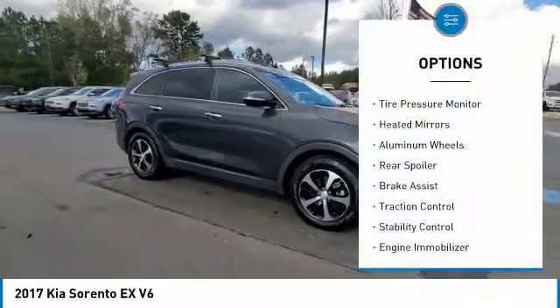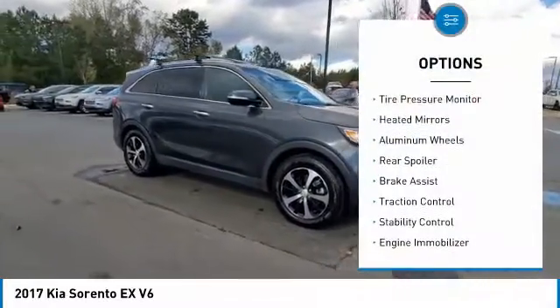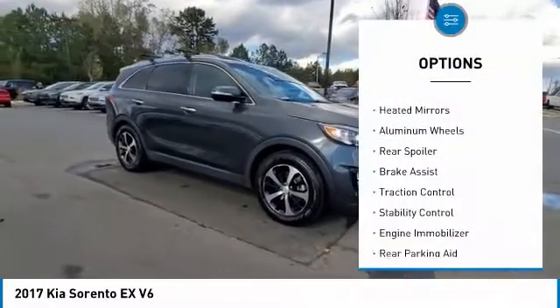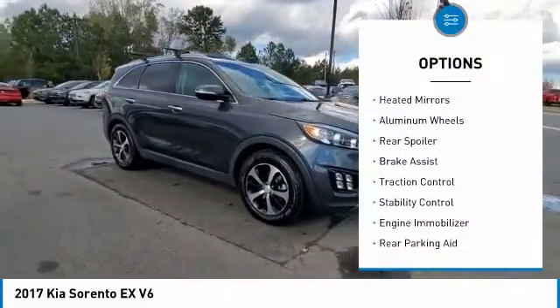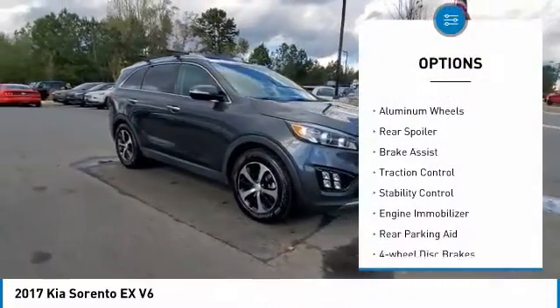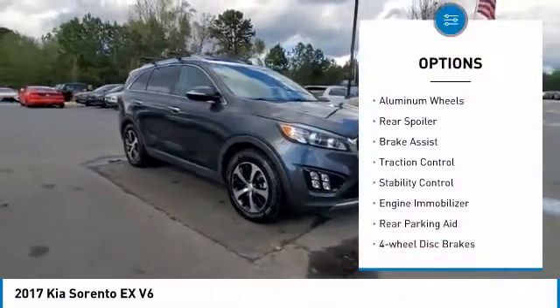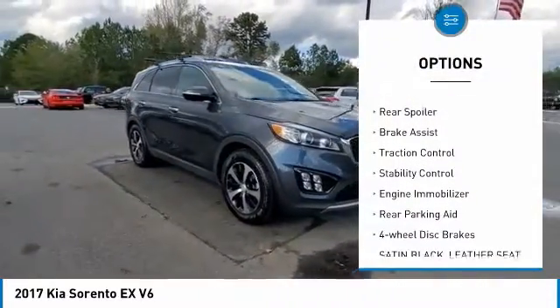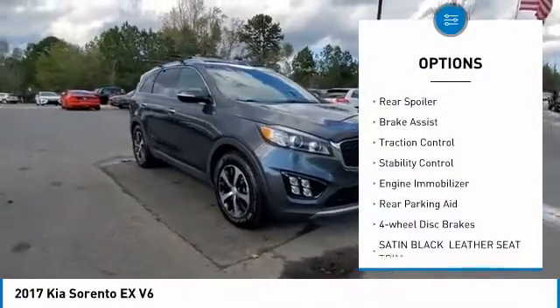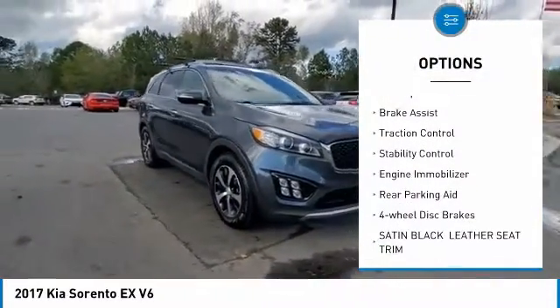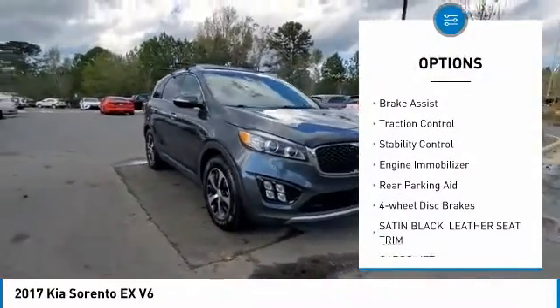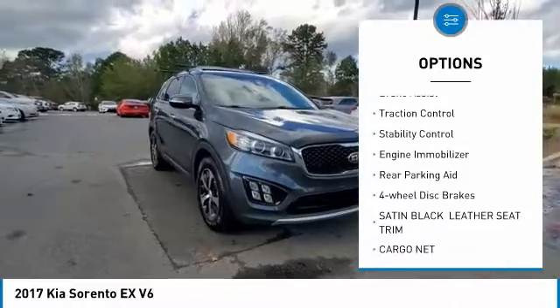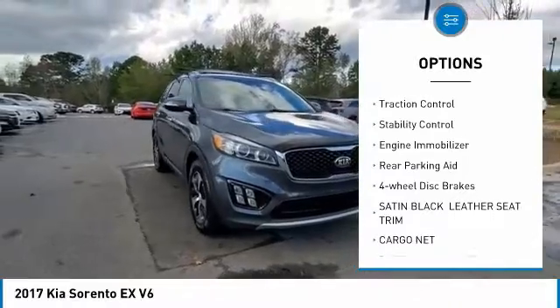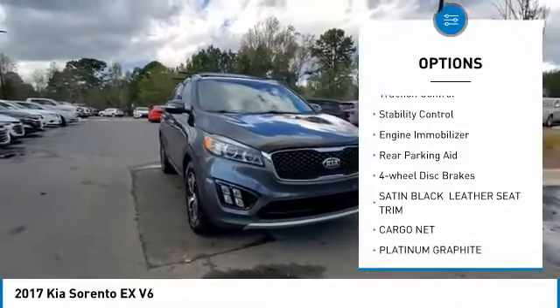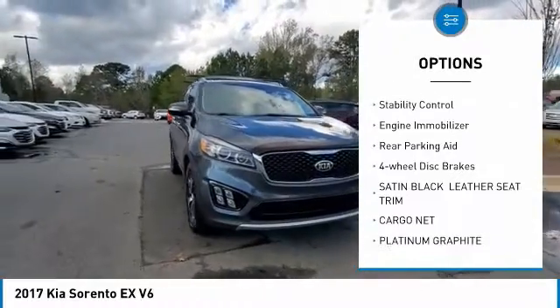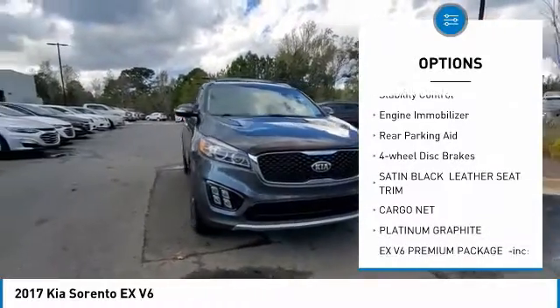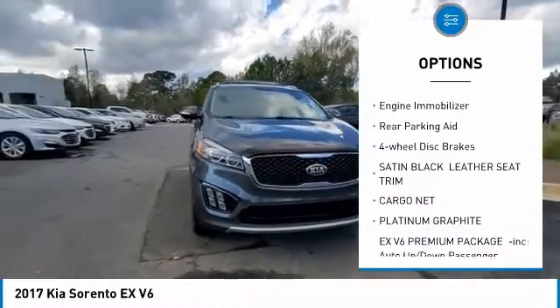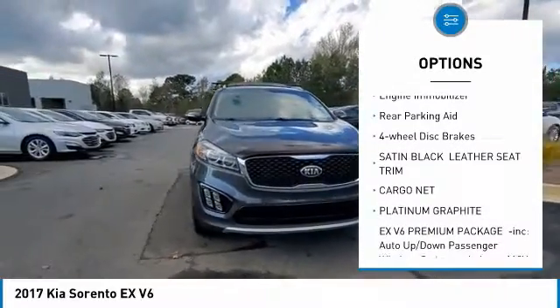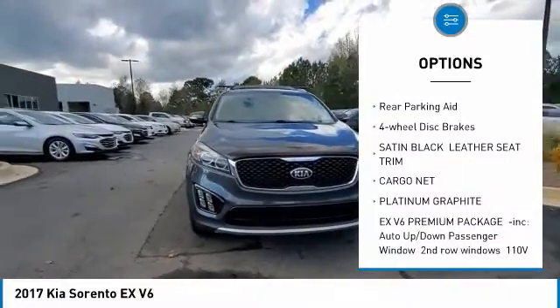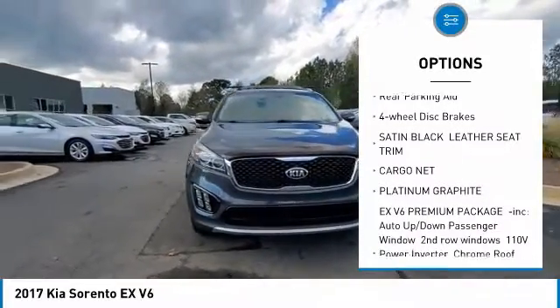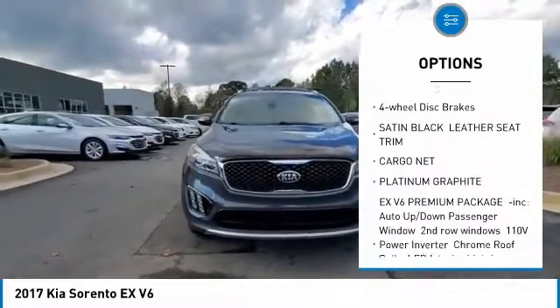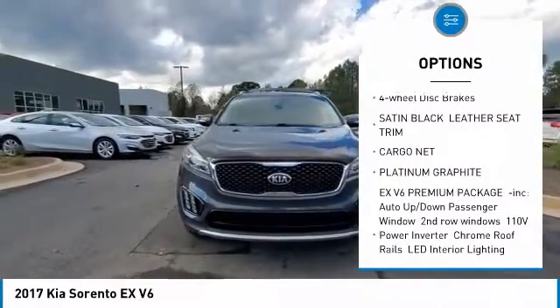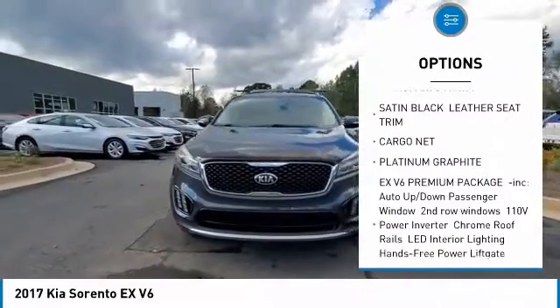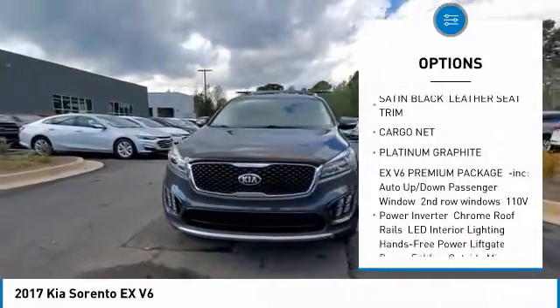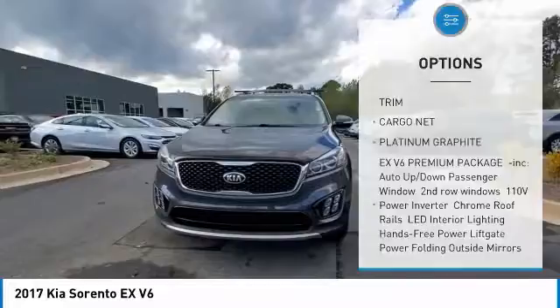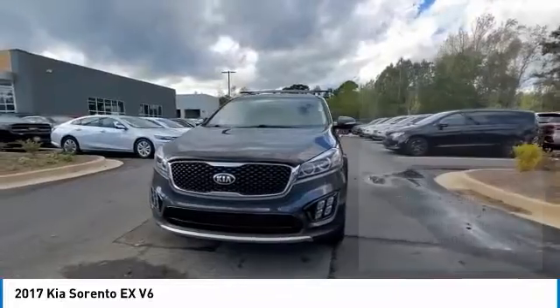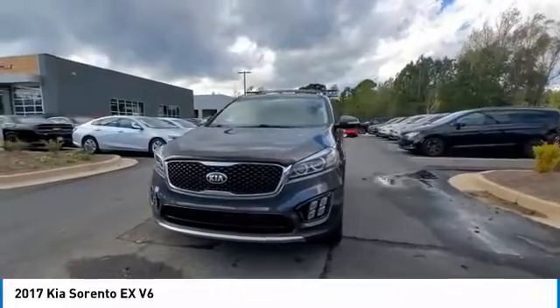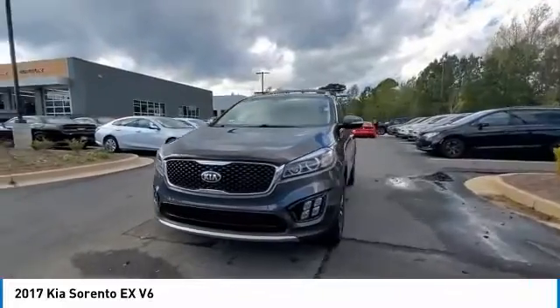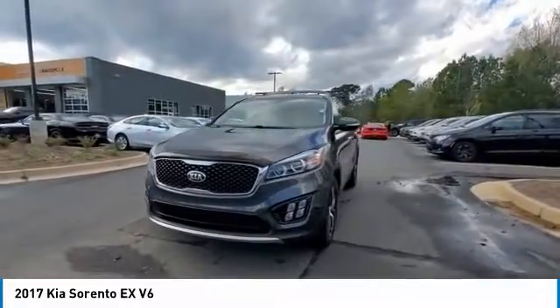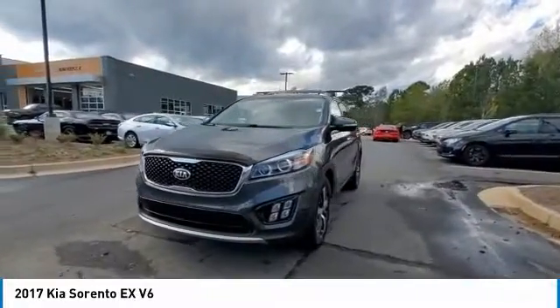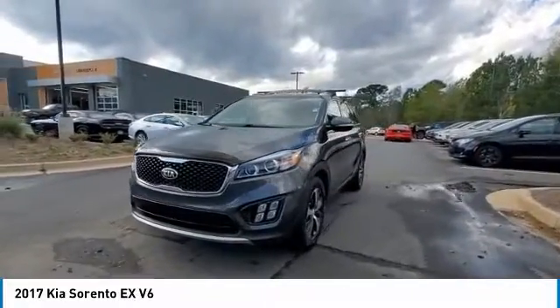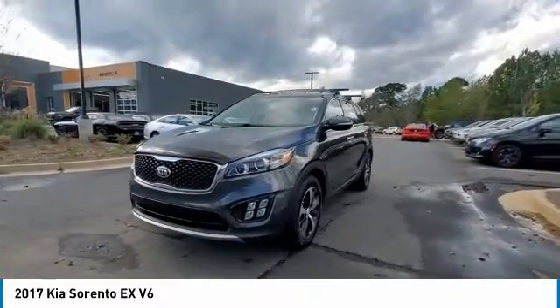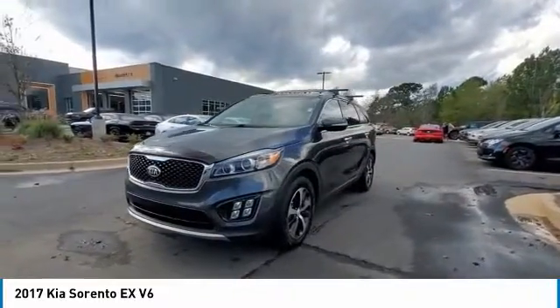Tire pressure monitor, heated mirrors, aluminum wheels, rear spoiler, brake assist, traction control, stability control, engine immobilizer, rear parking aid, four-wheel disc brakes.